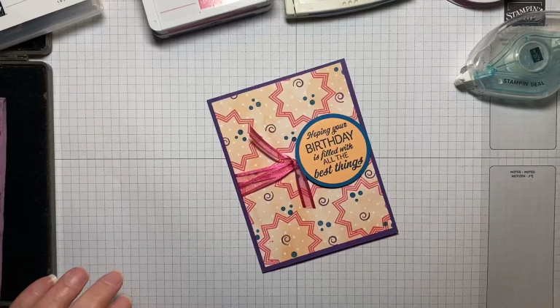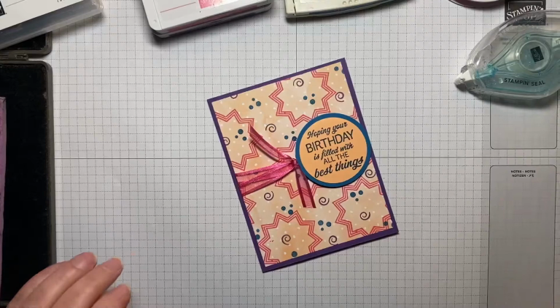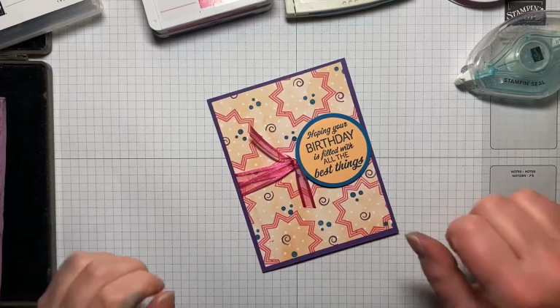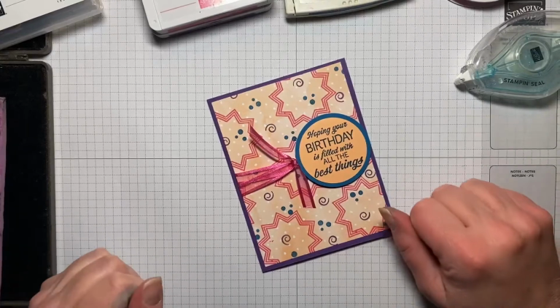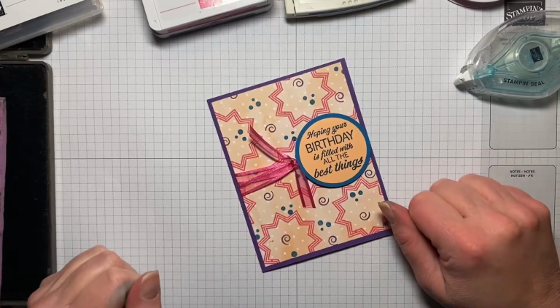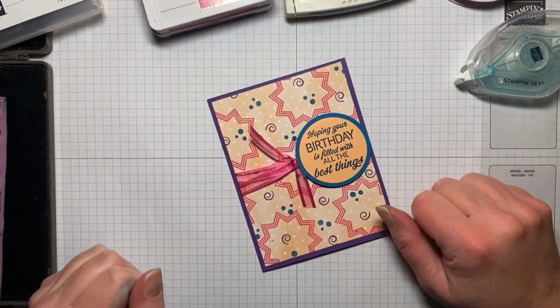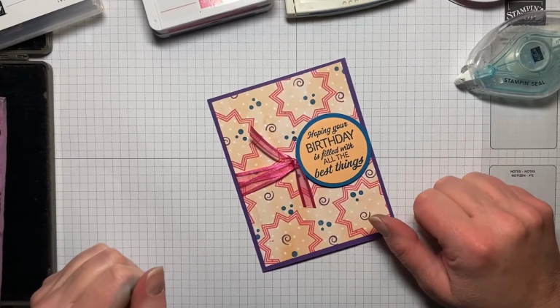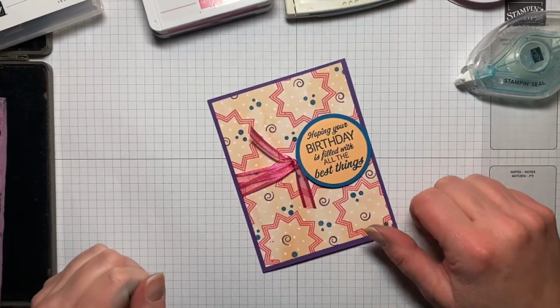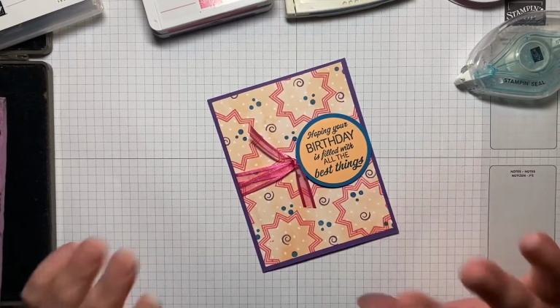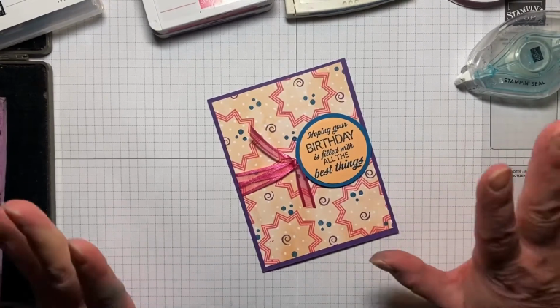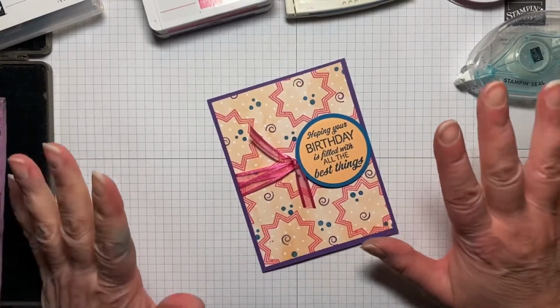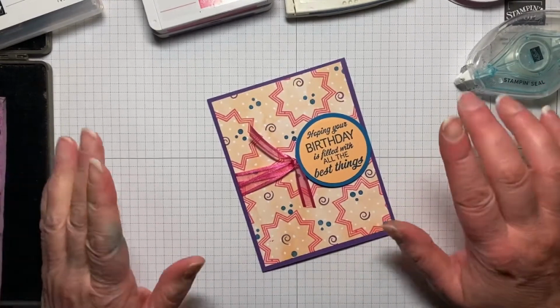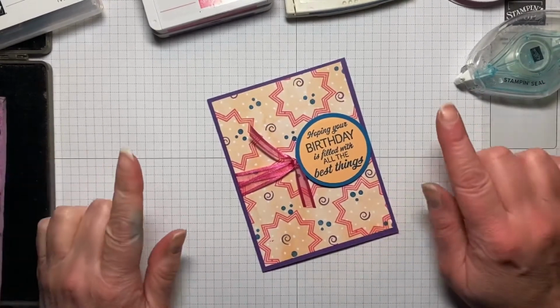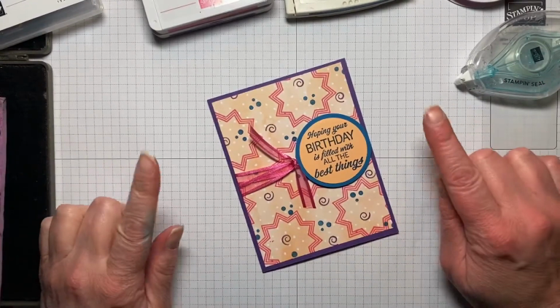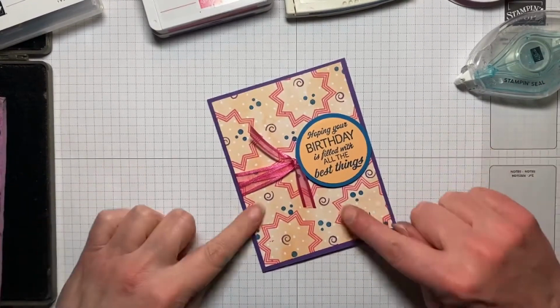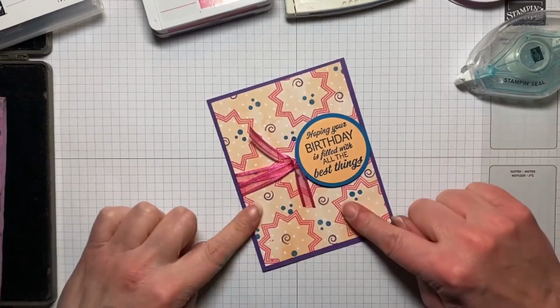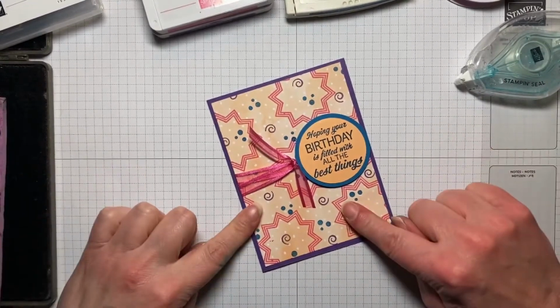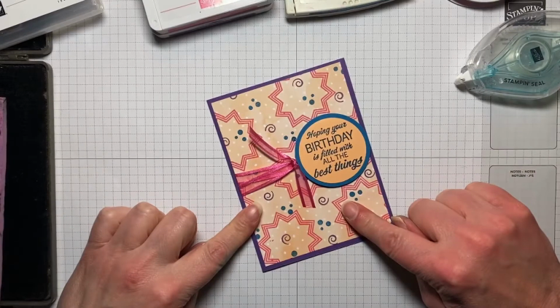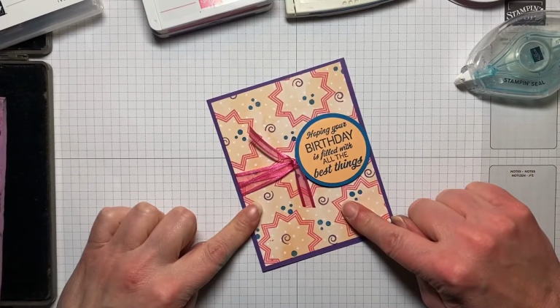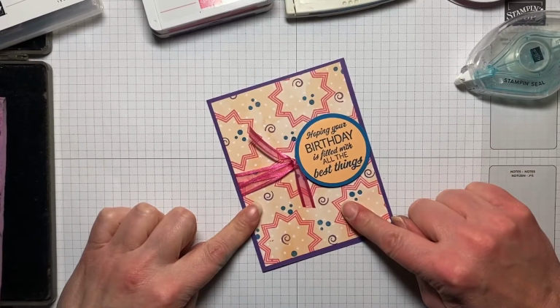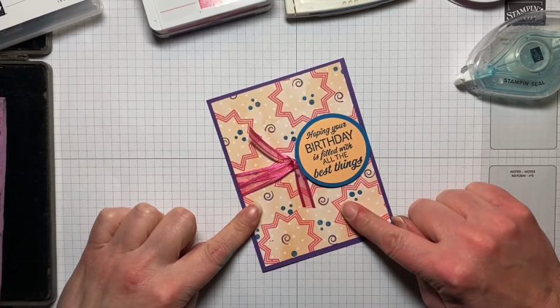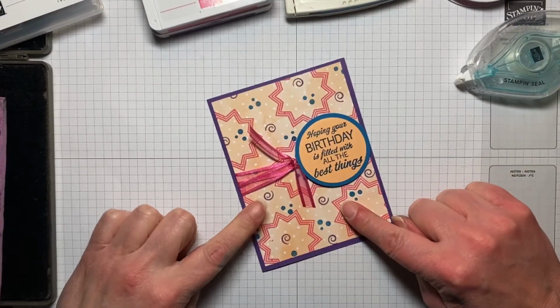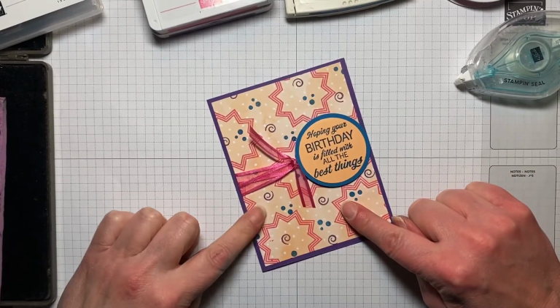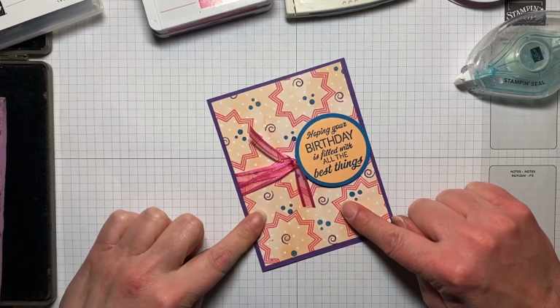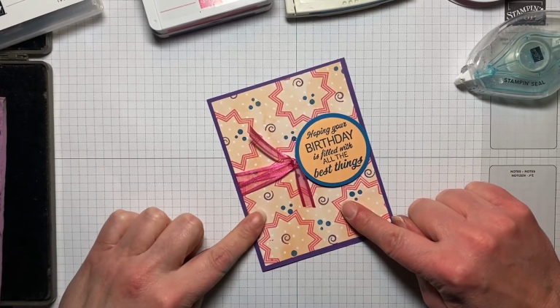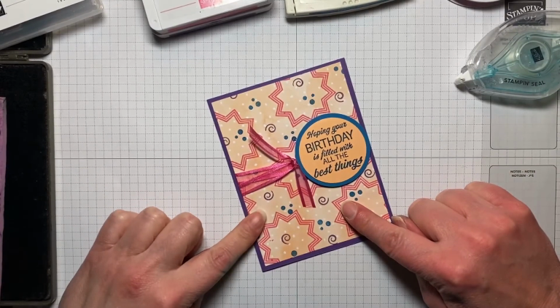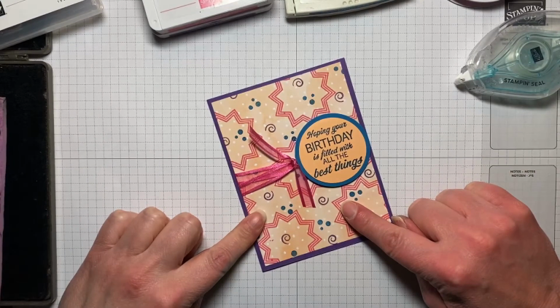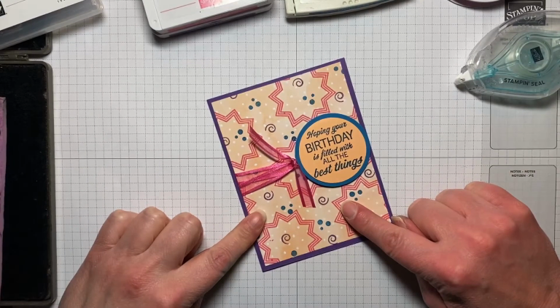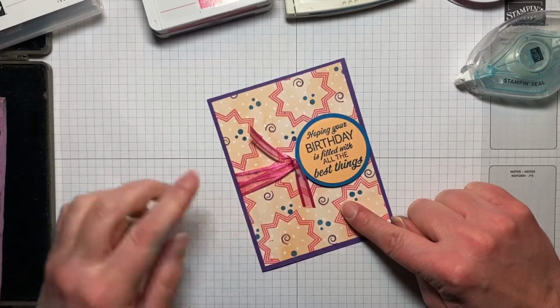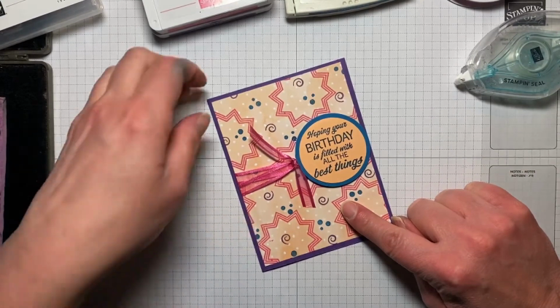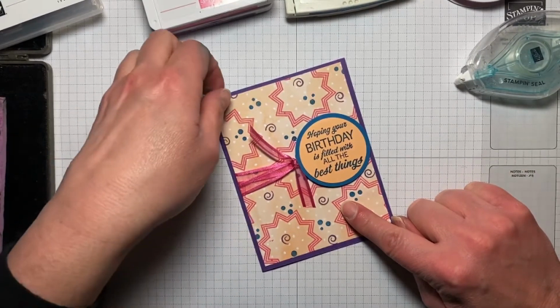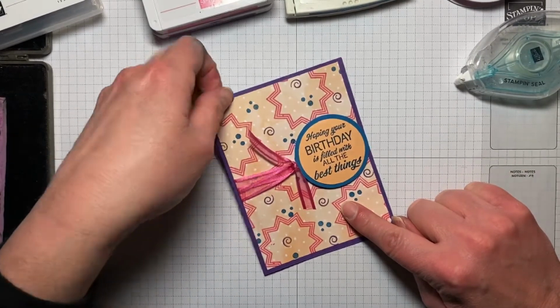Hi everyone, my name is Kristen Hayes. I'm an independent Stampin' Up Demonstrator, and today we're going to be making this really quick and easy birthday card. So let's get started.